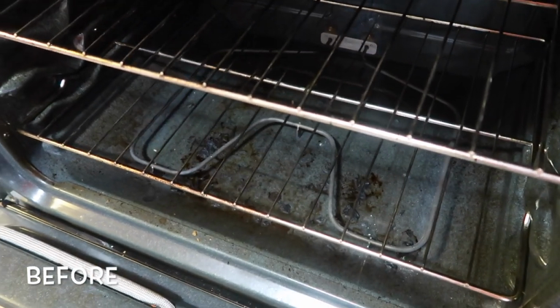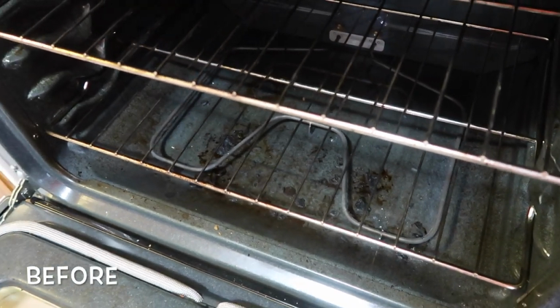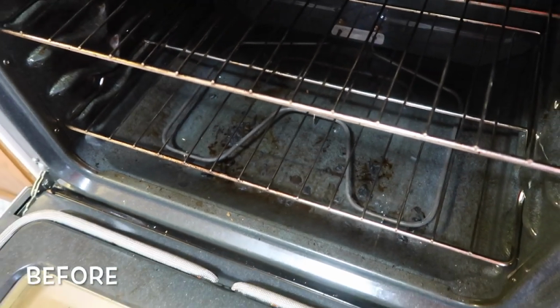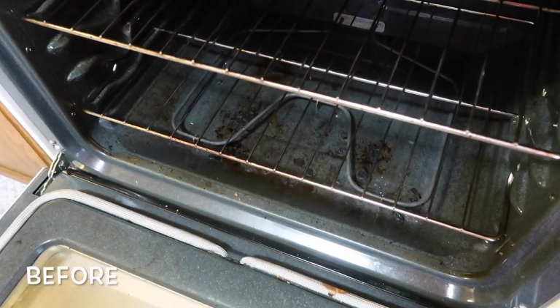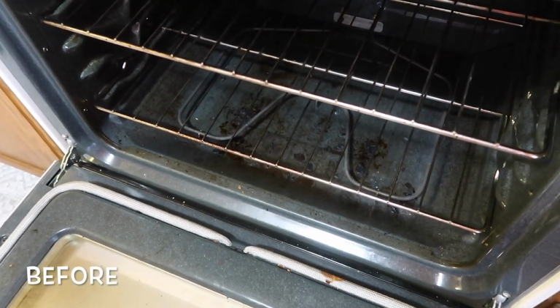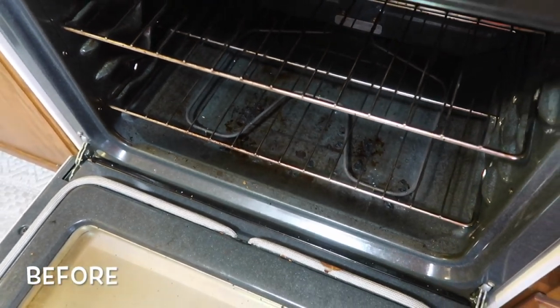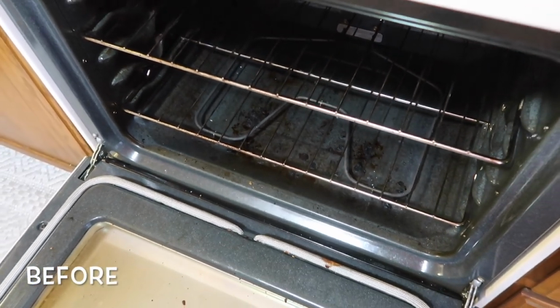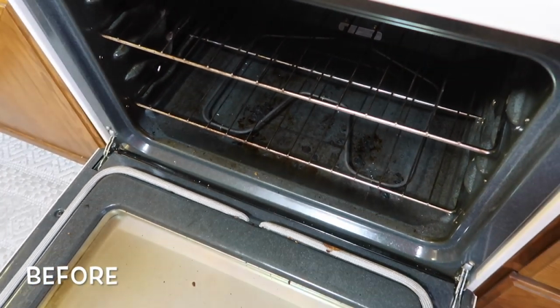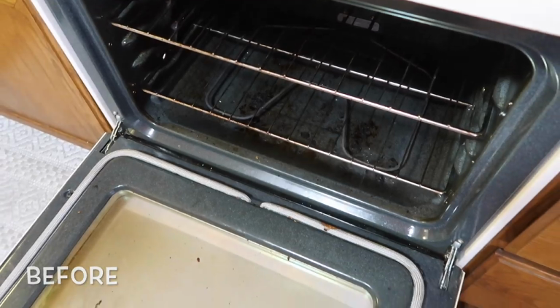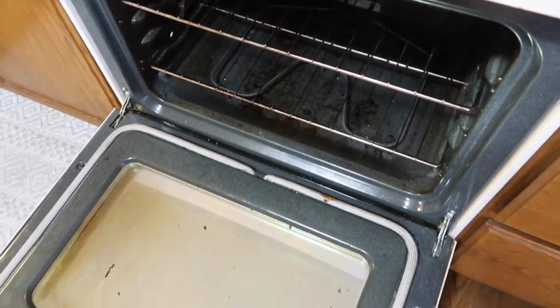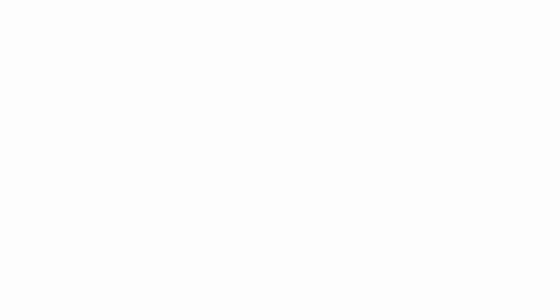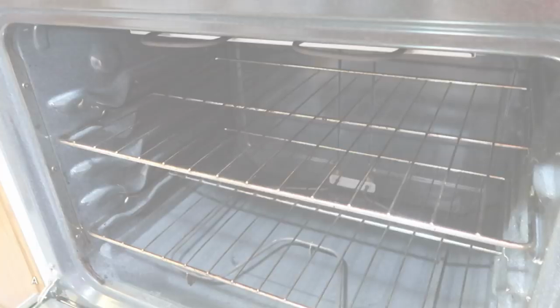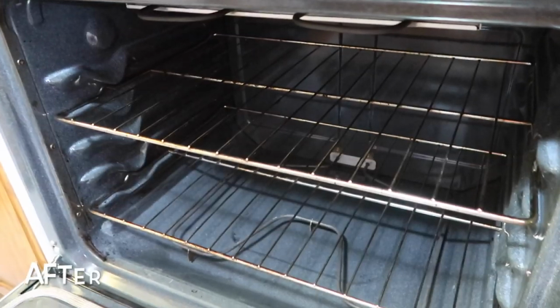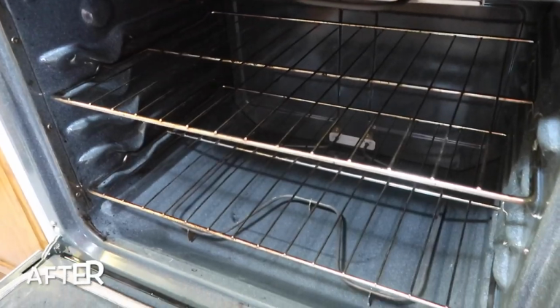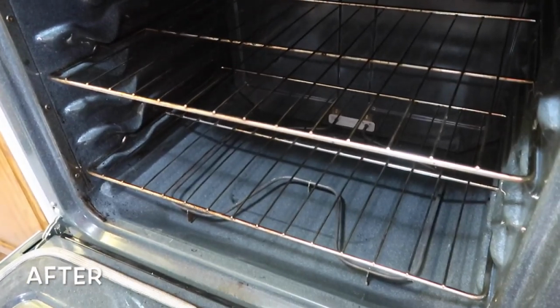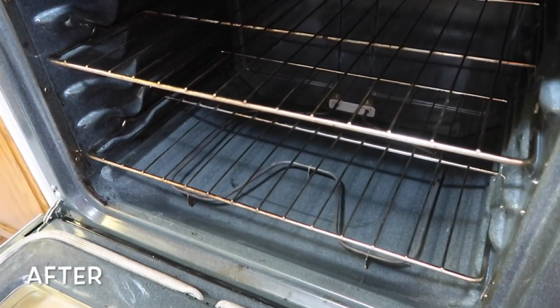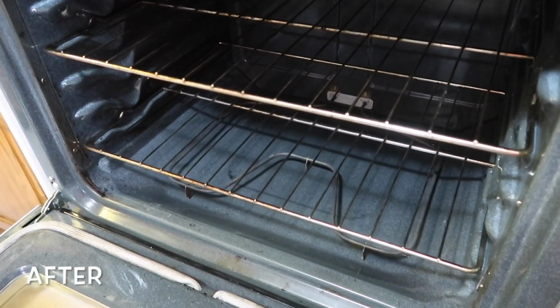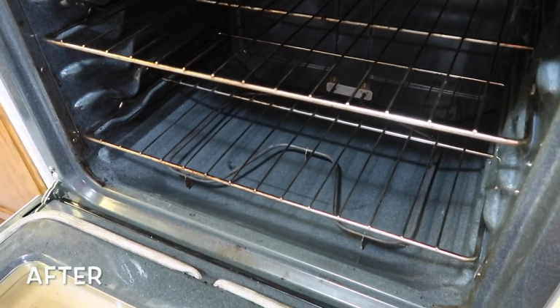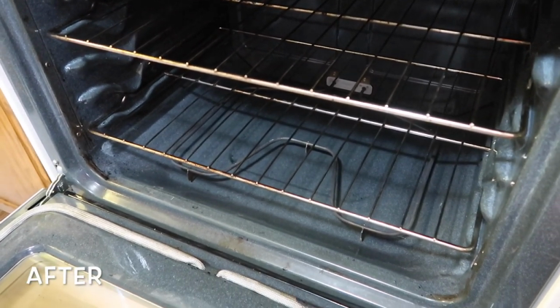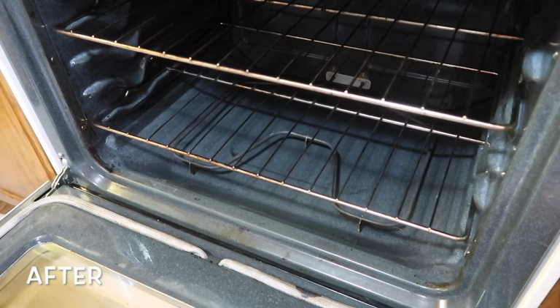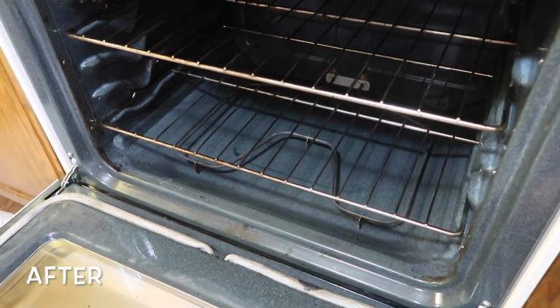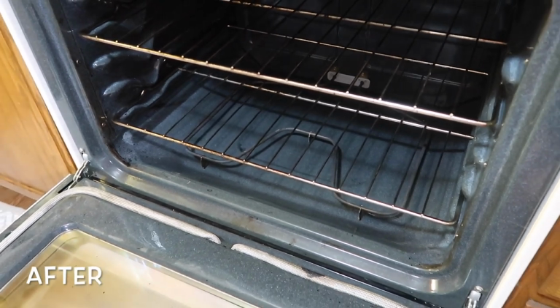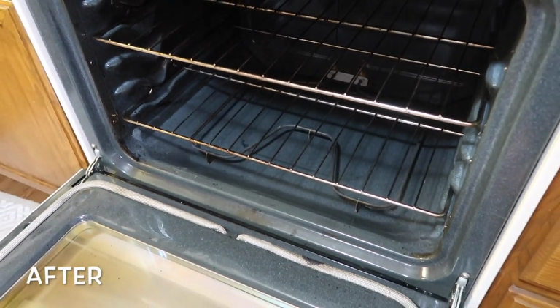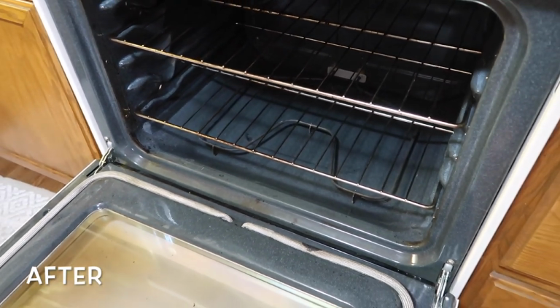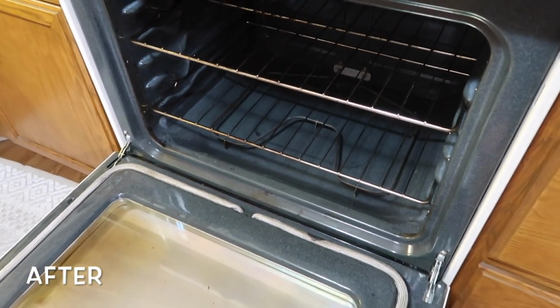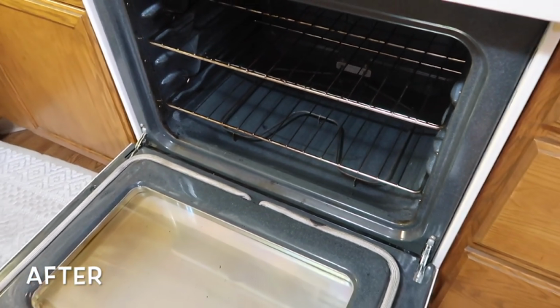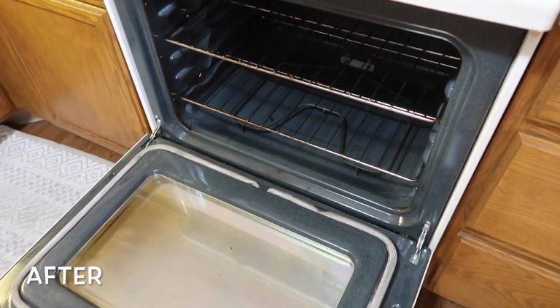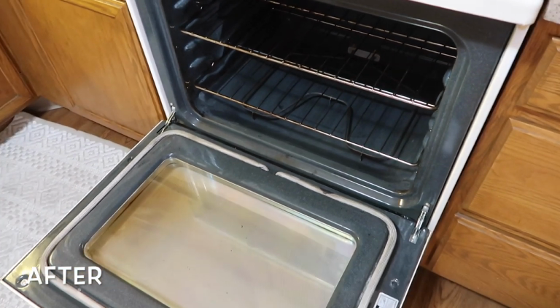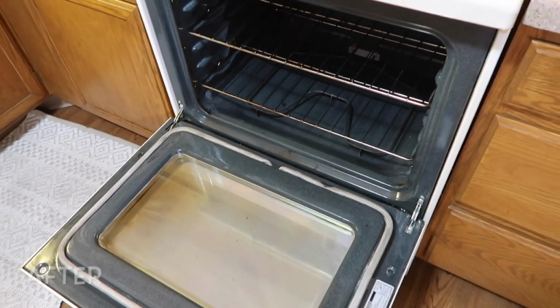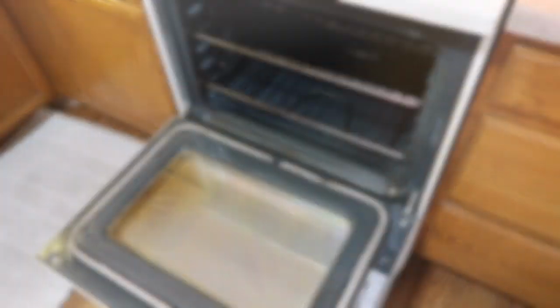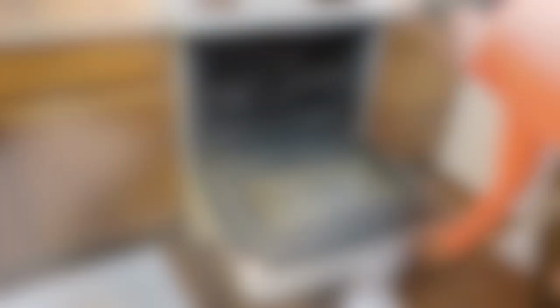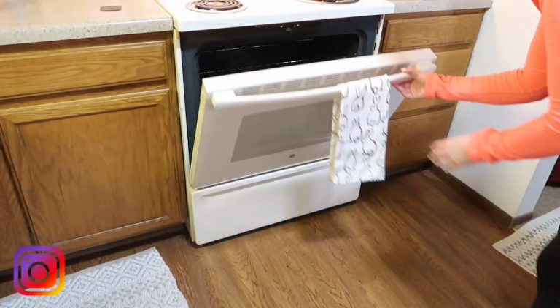Here is just the before shot once more so you guys can compare — and then here is the after. I am so happy I took the time to do this. It's by no means perfect and I could spend a lot more time on it, but it honestly made a world of a difference.